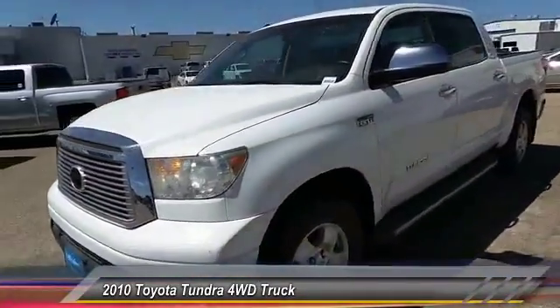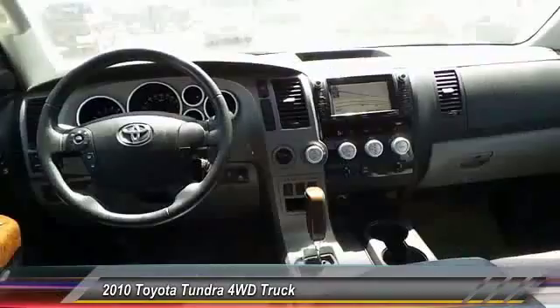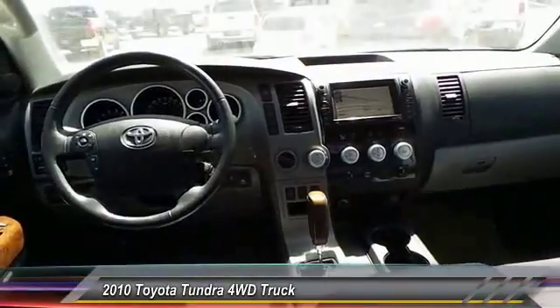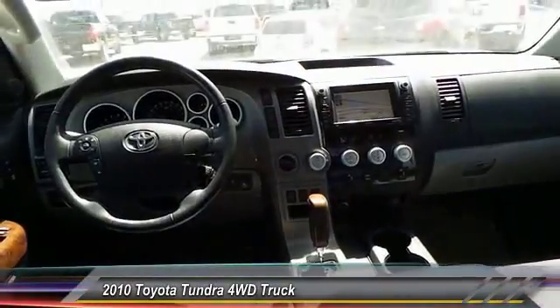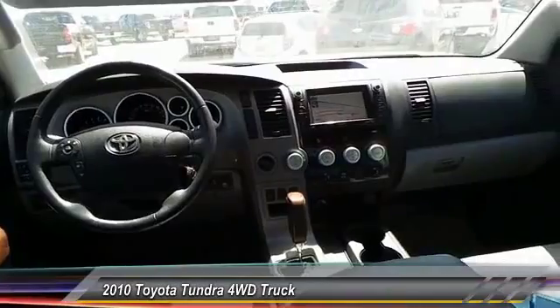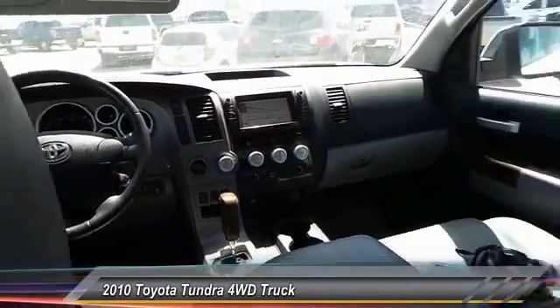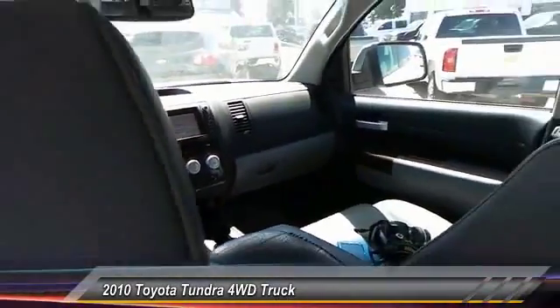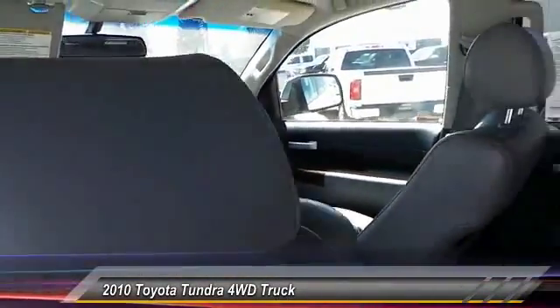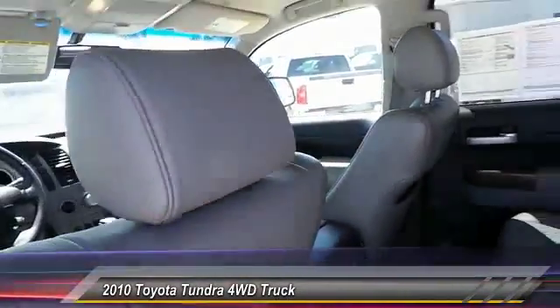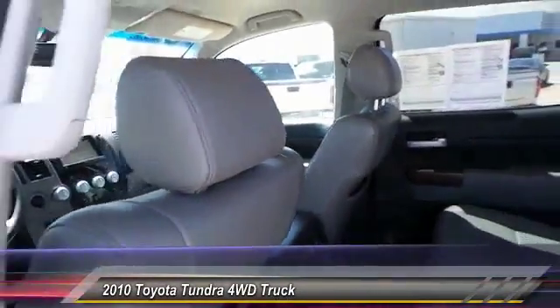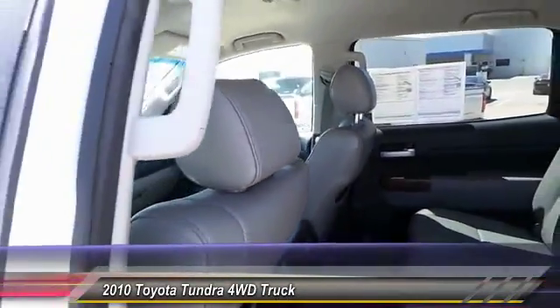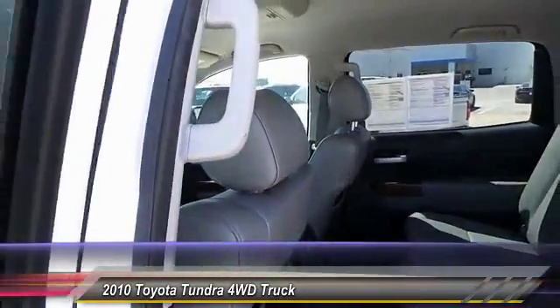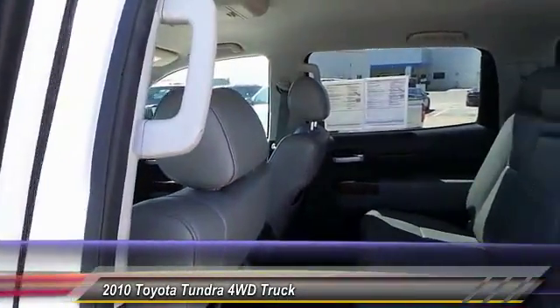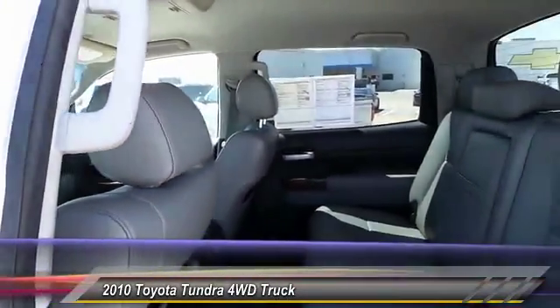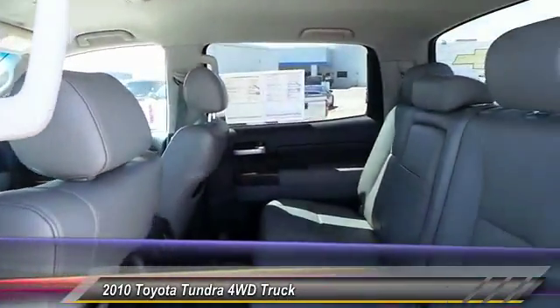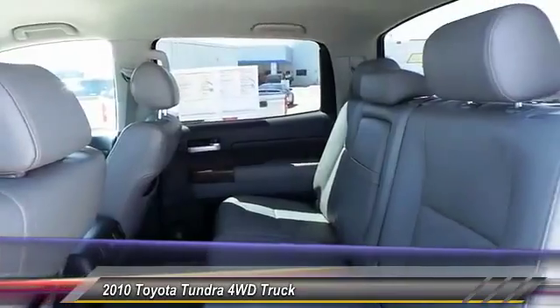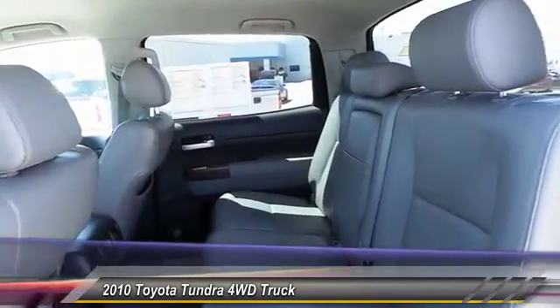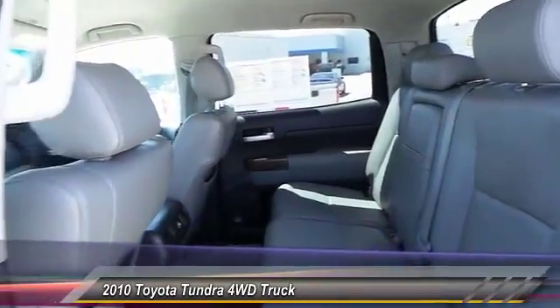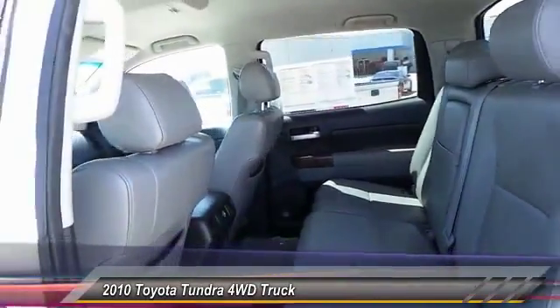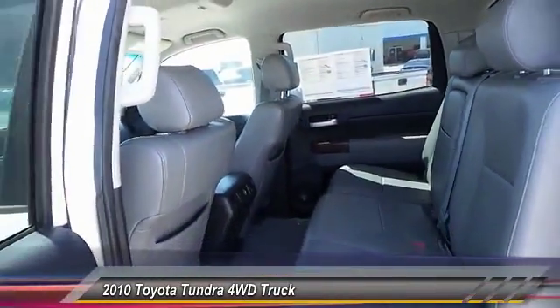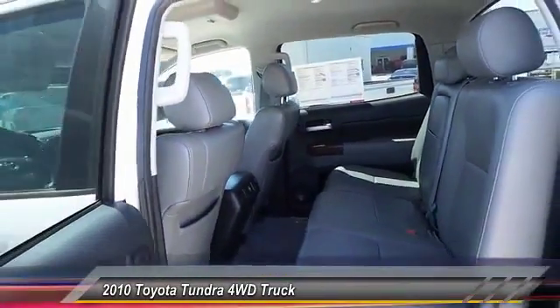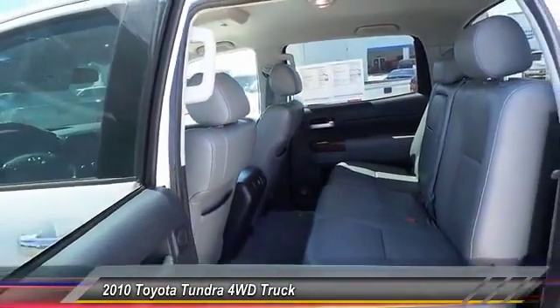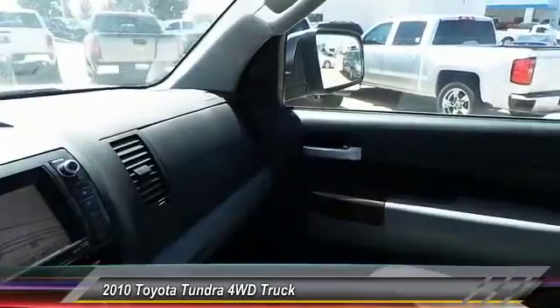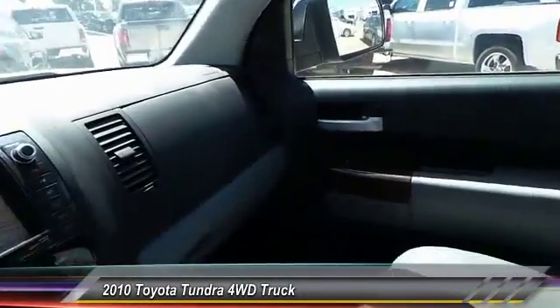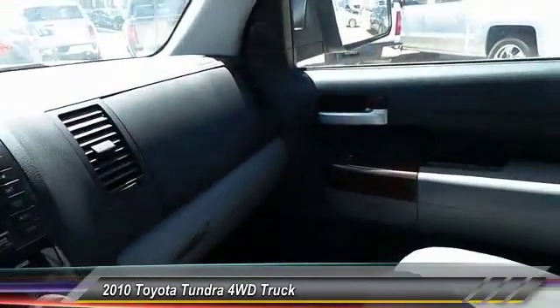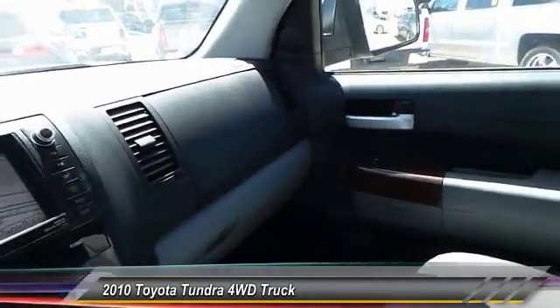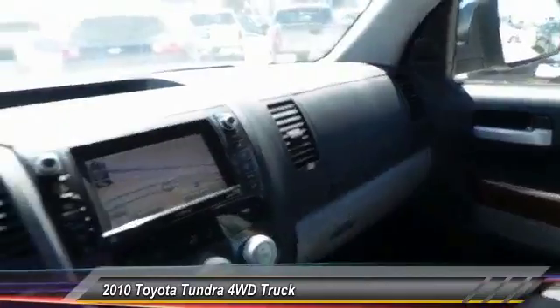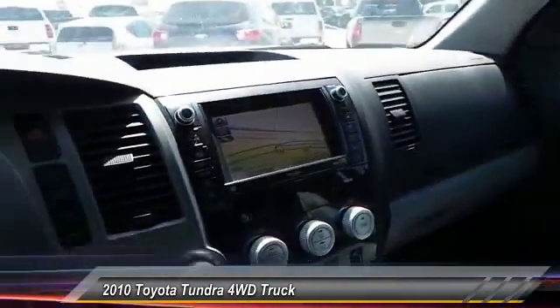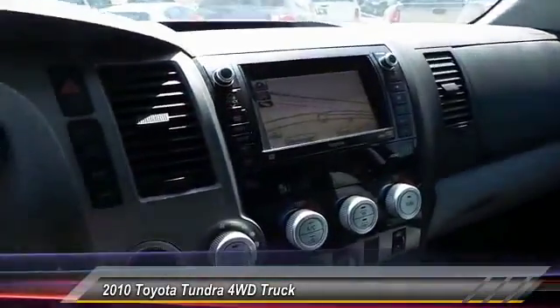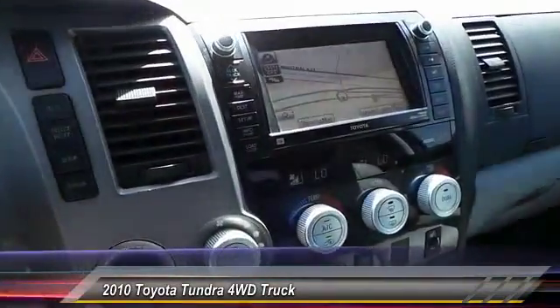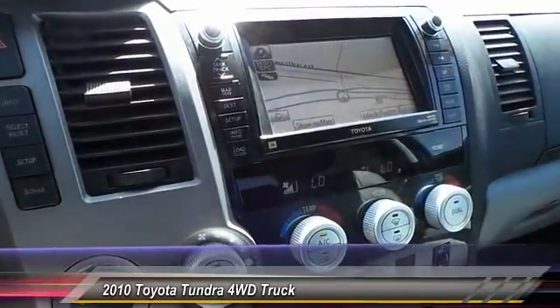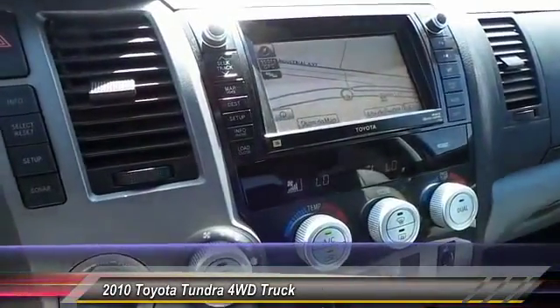With a towing capacity of up to 10,000 plus pounds and a payload capacity of over 2,000 pounds, the Tundra is the perfect mix of power and efficiency and is priced below $30,000. This vehicle has less than 120,000 miles.